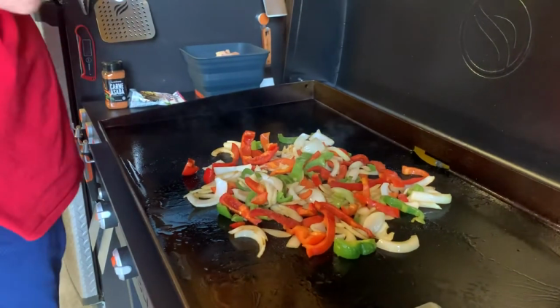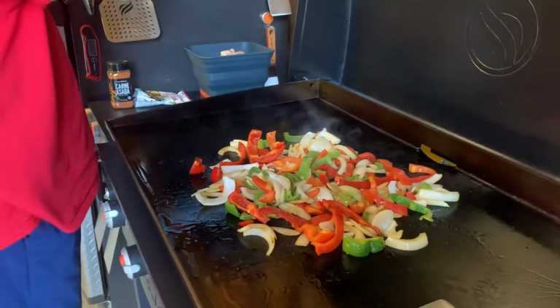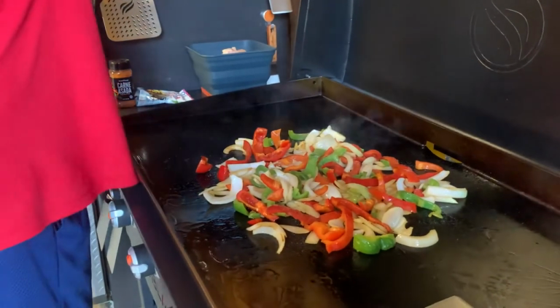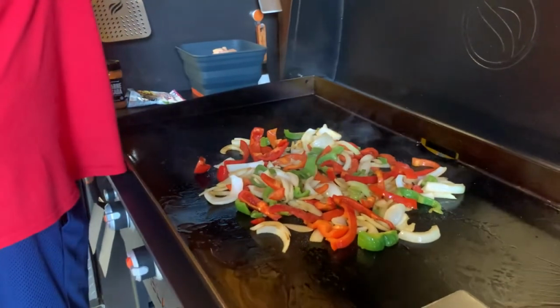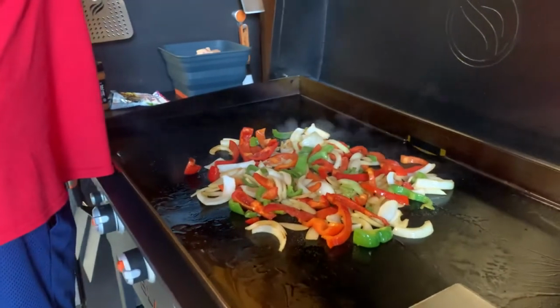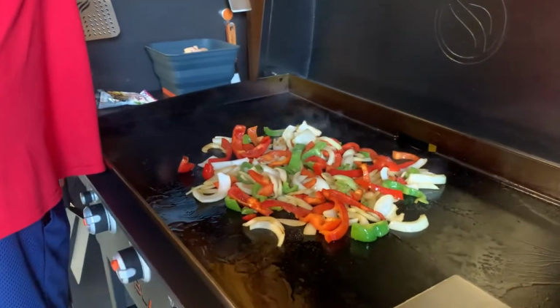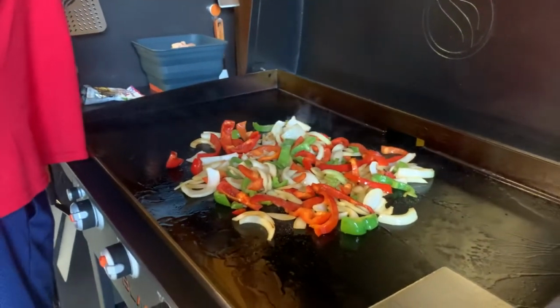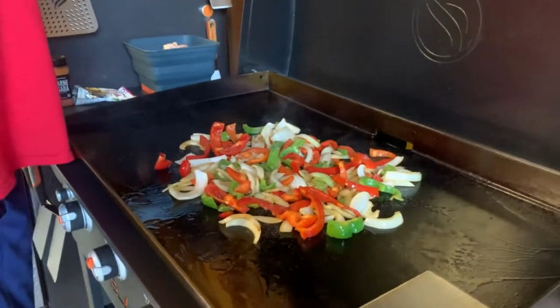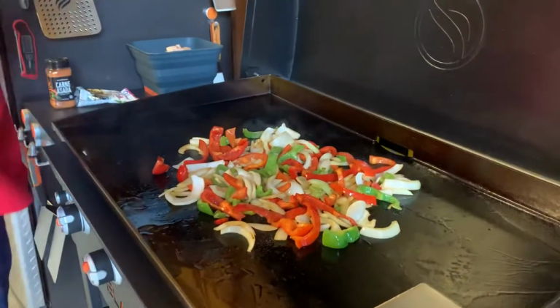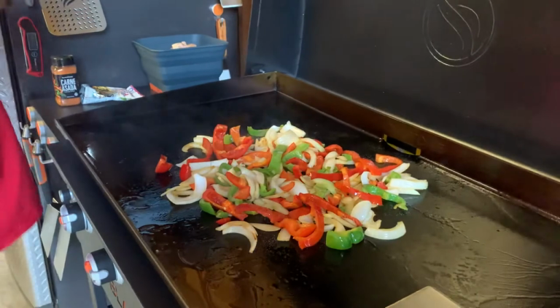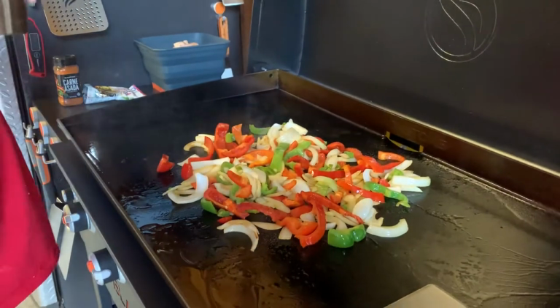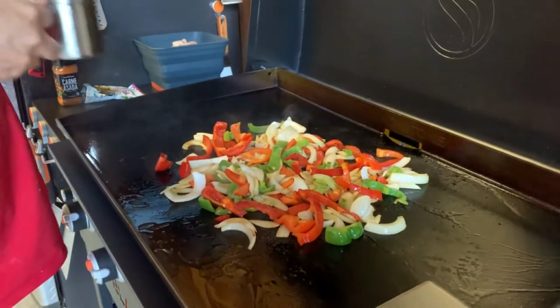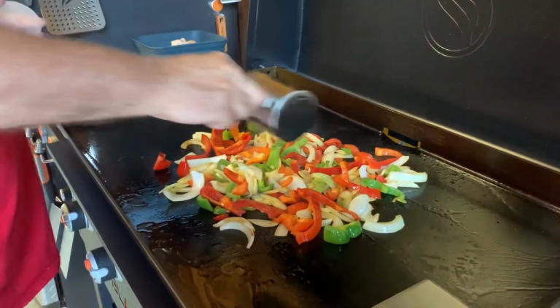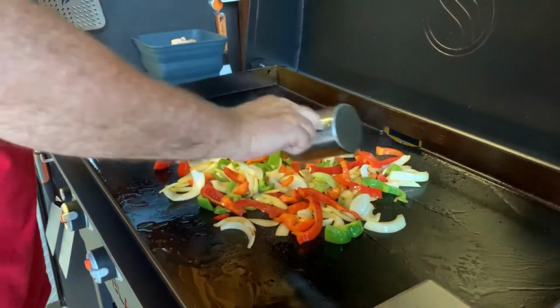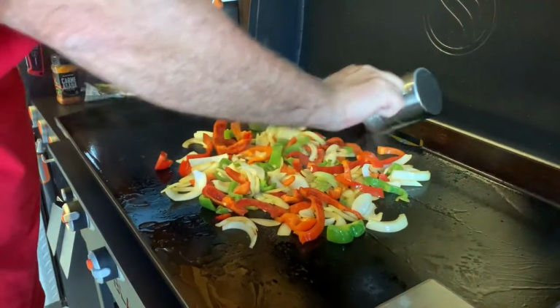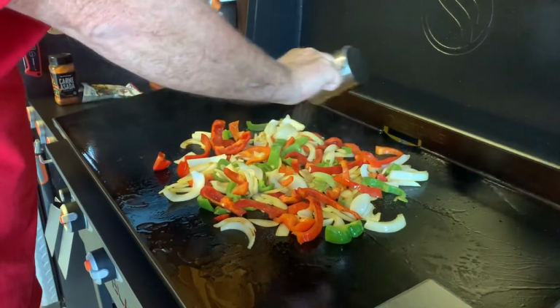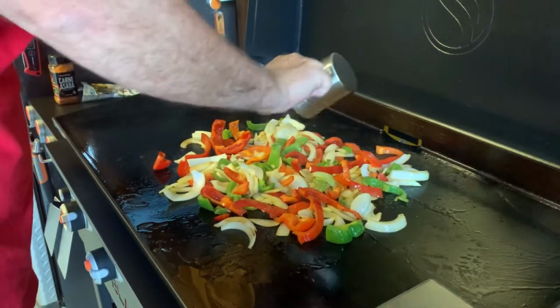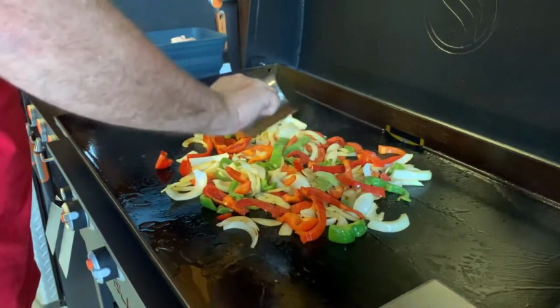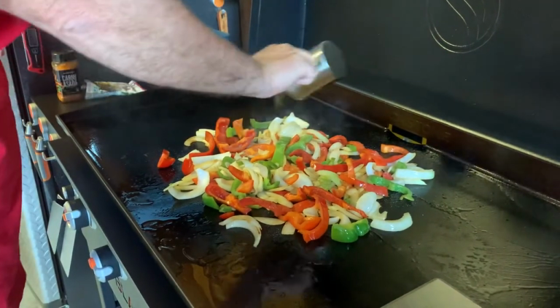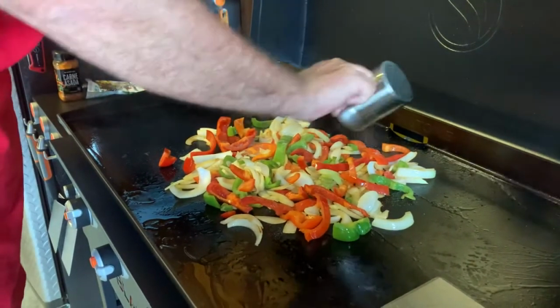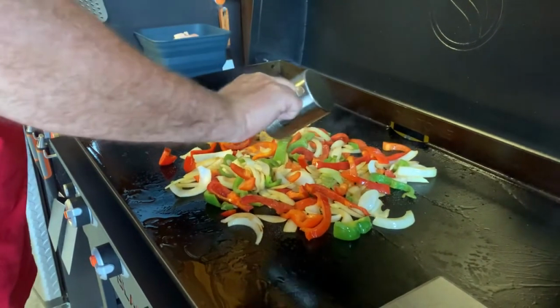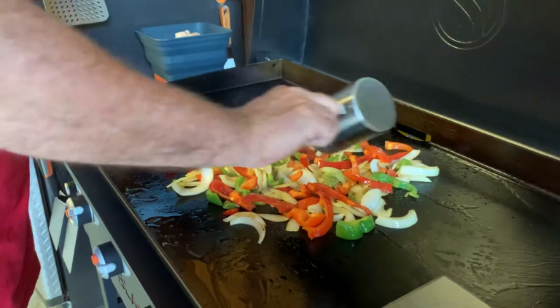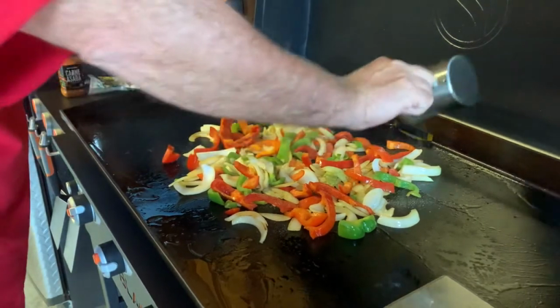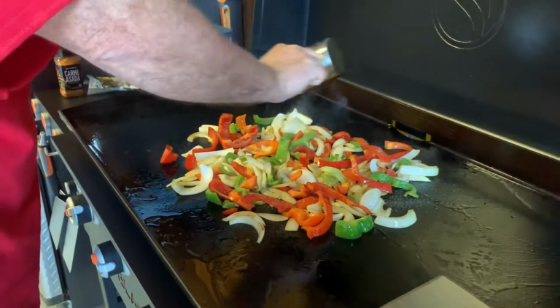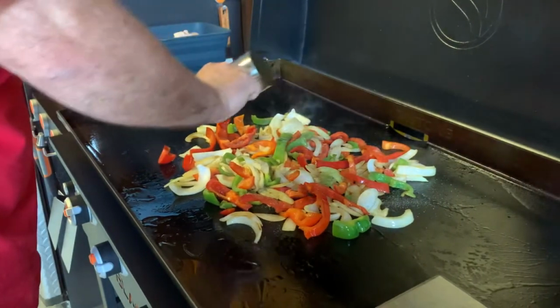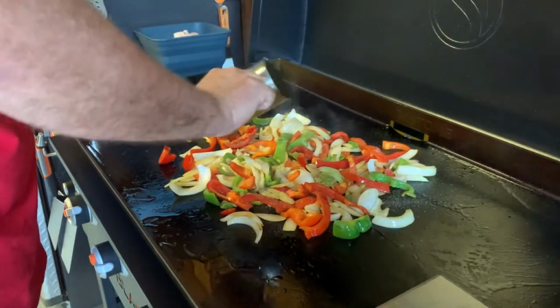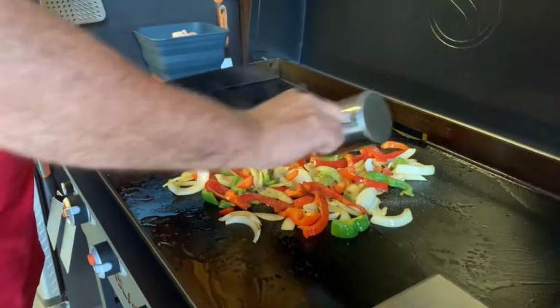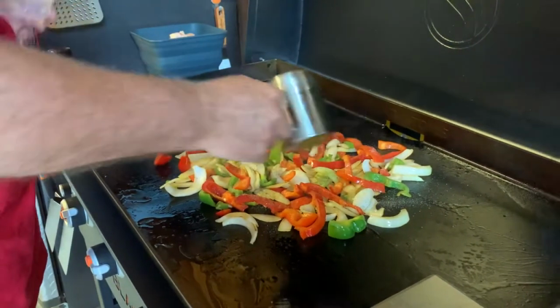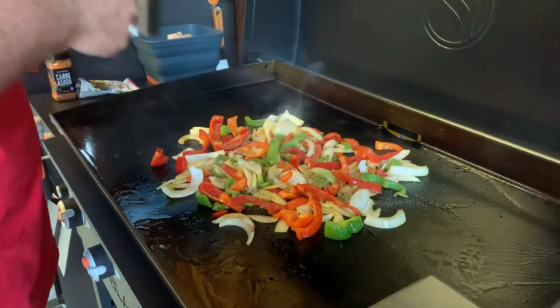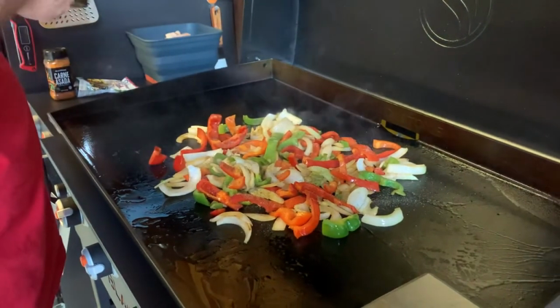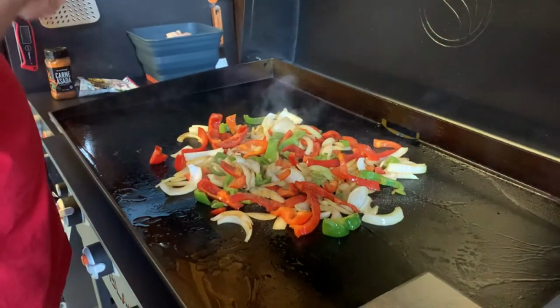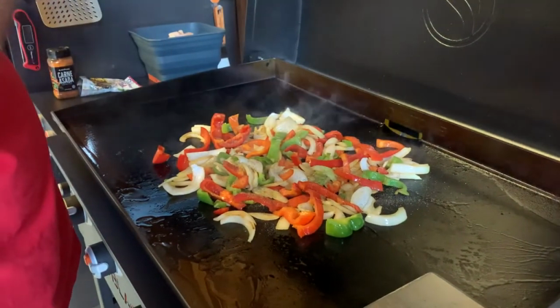We're going to have some guacamole and chips tonight, some salsa, some fresh lunch that I made. We'll probably have that for lunch as part of meal prep for me and my wife — she's a teacher as well.